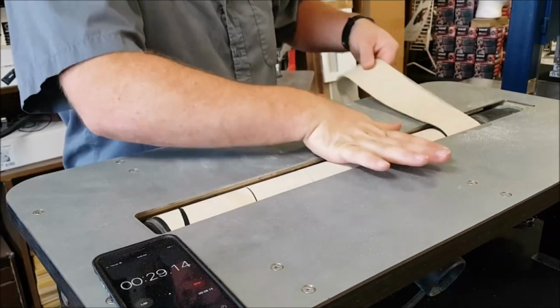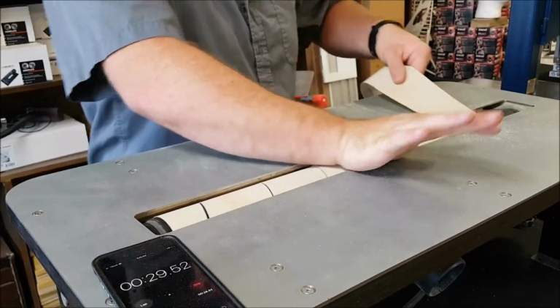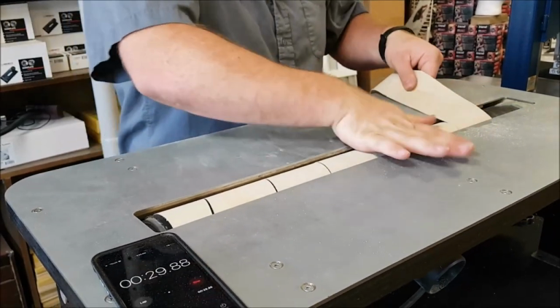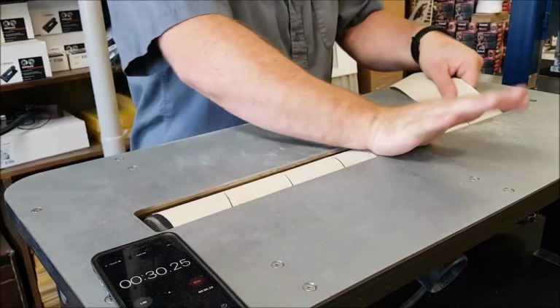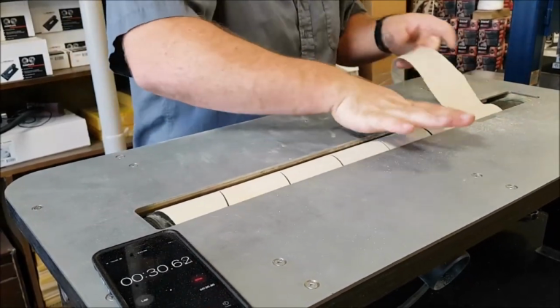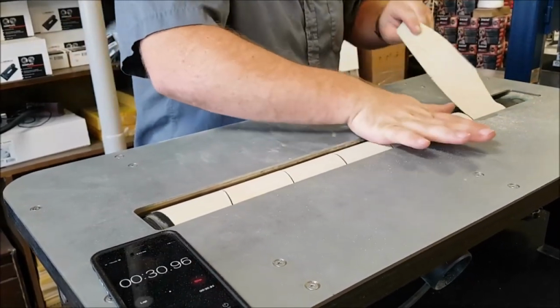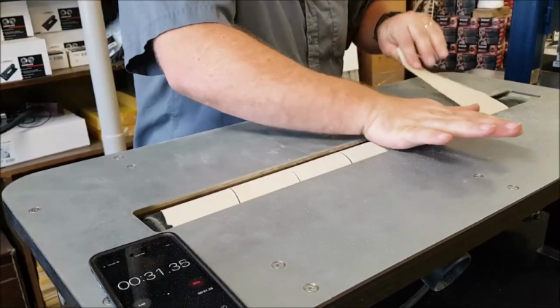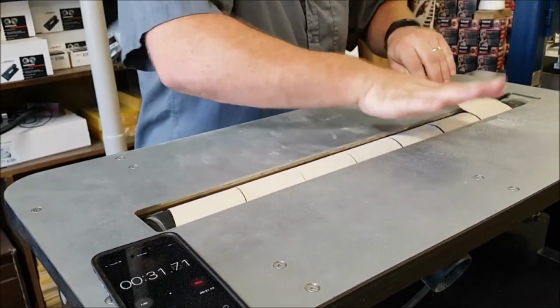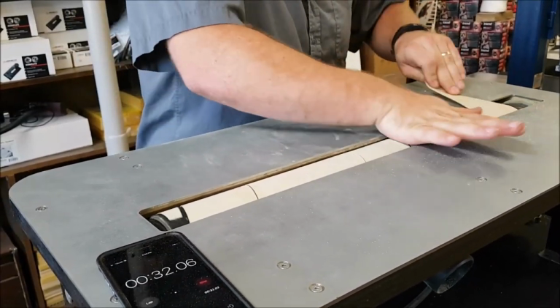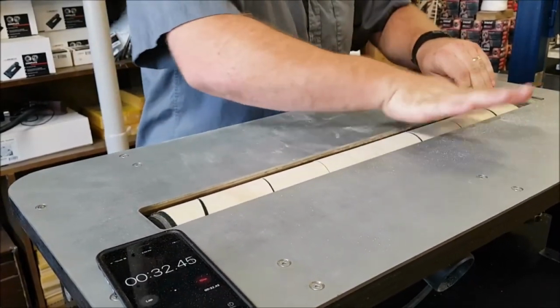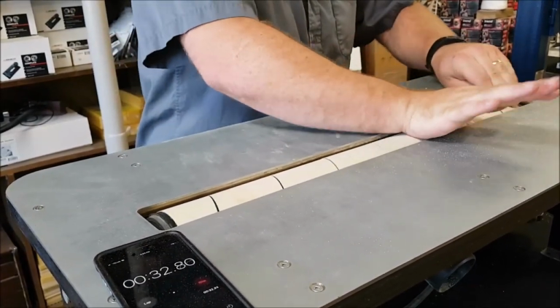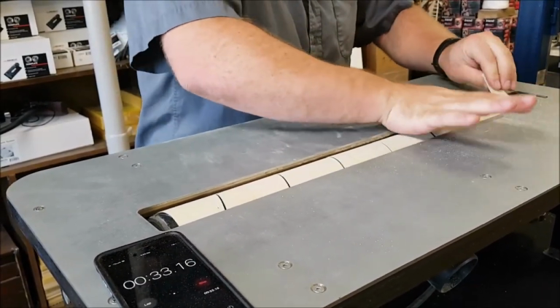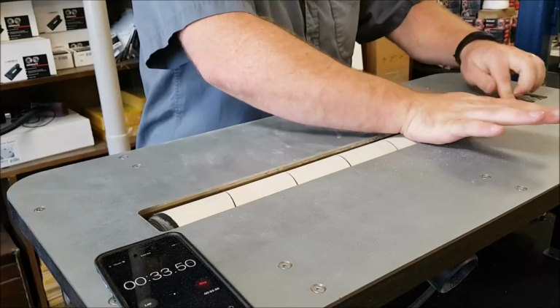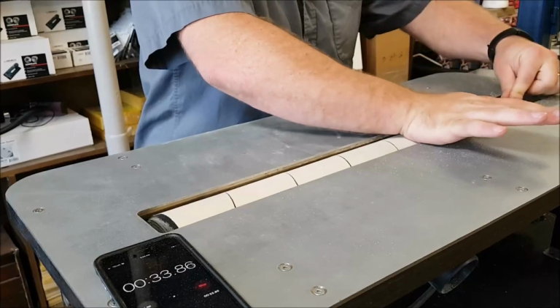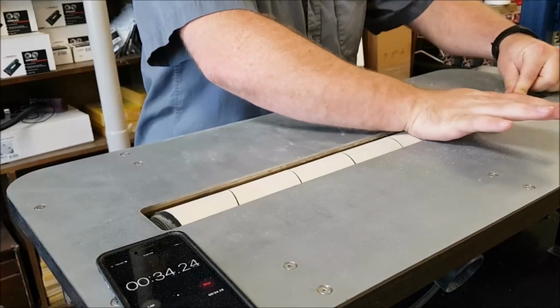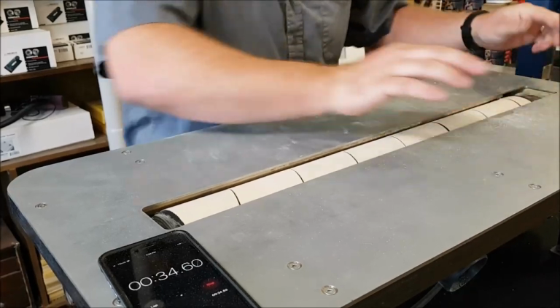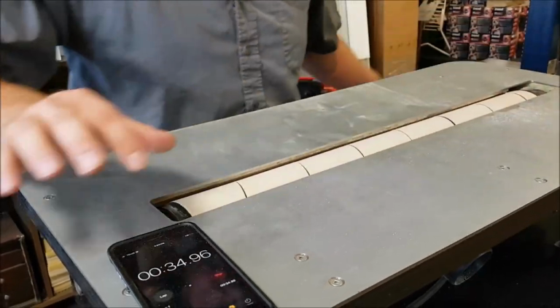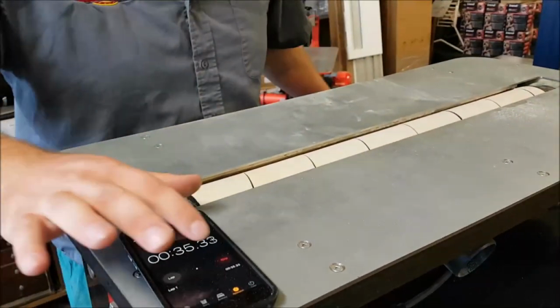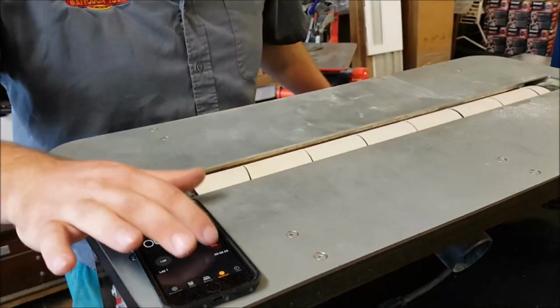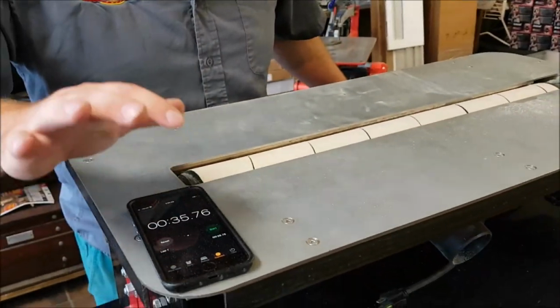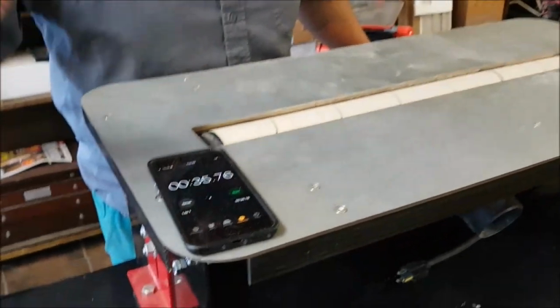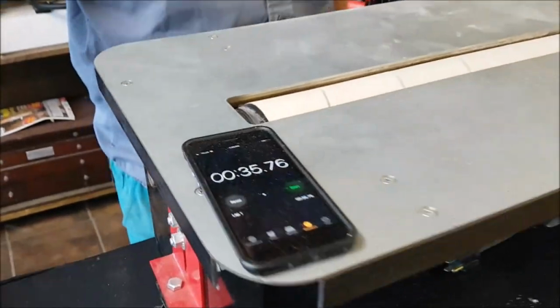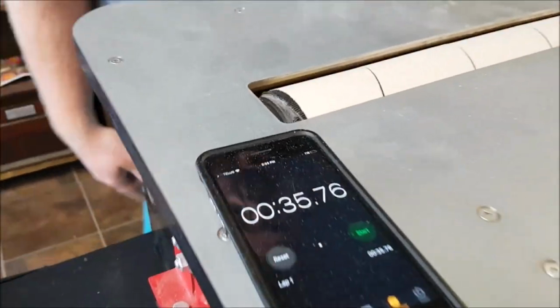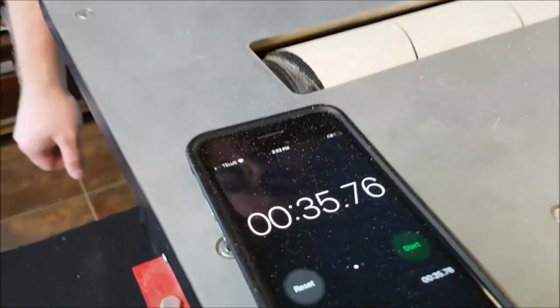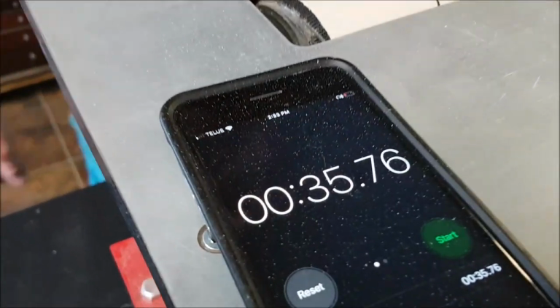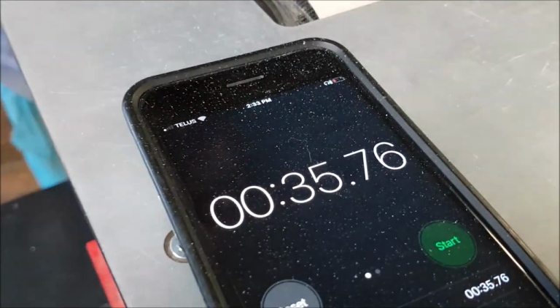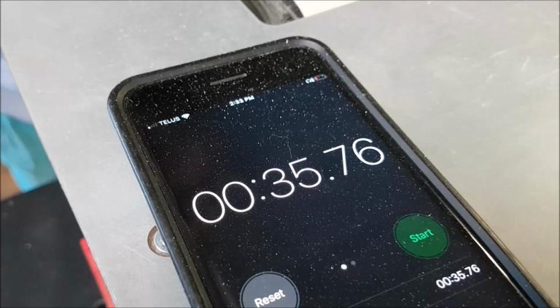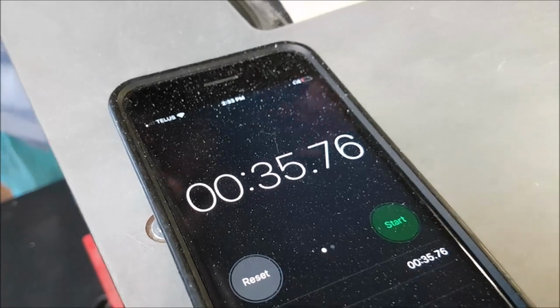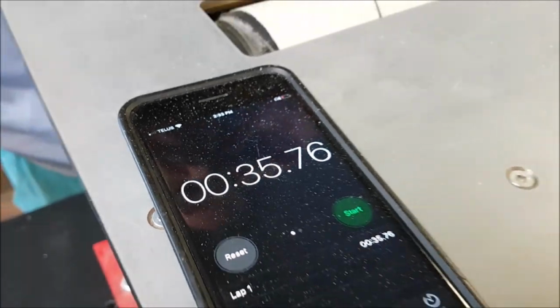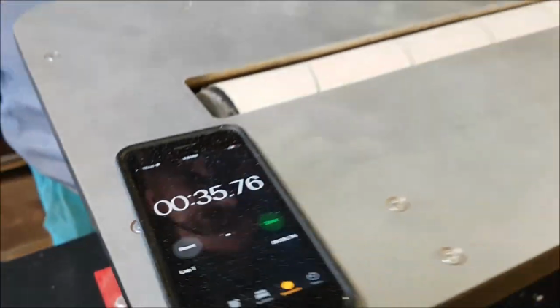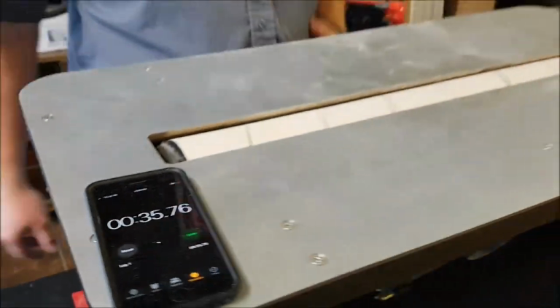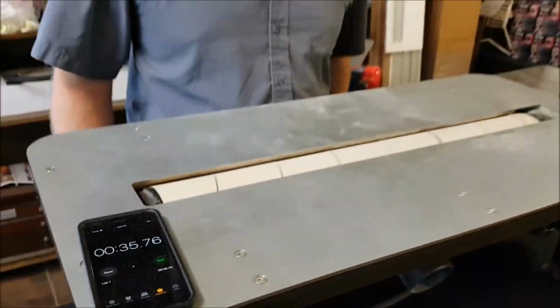This is a 24-inch drum, so depending on whether you have an 18, 24, or 30-inch drum, the time would vary. We got about 35.75 seconds.